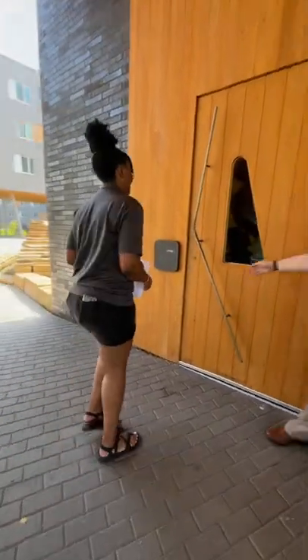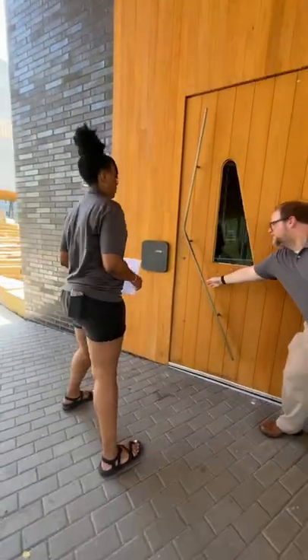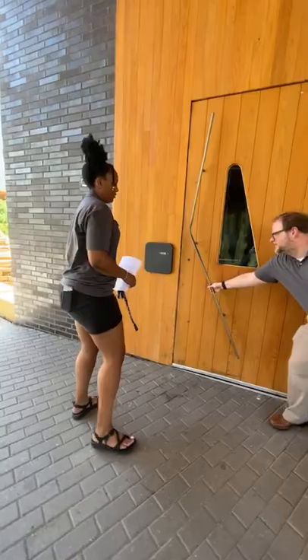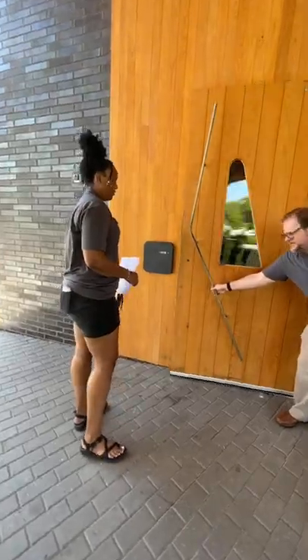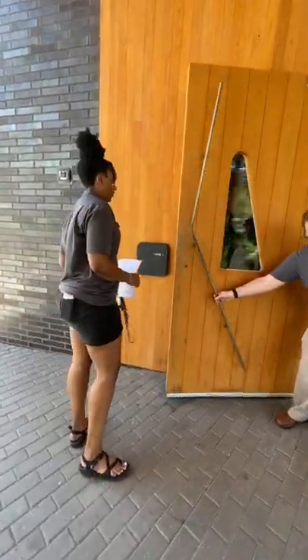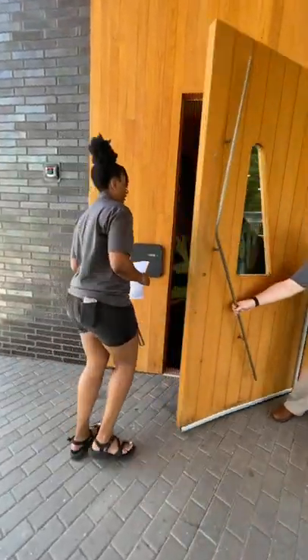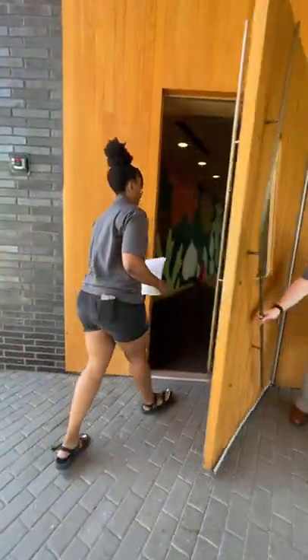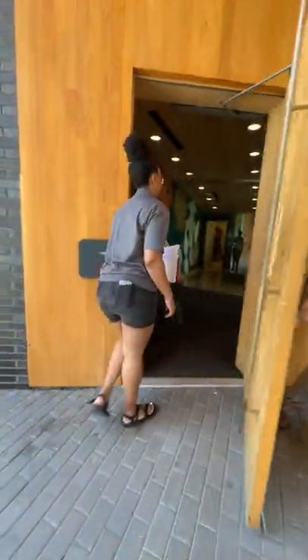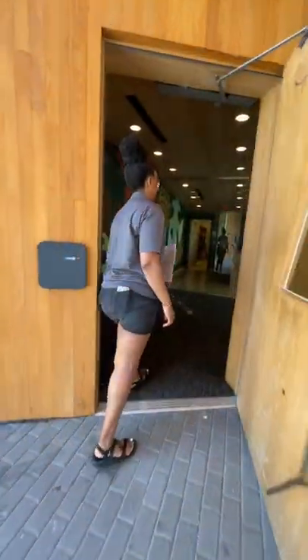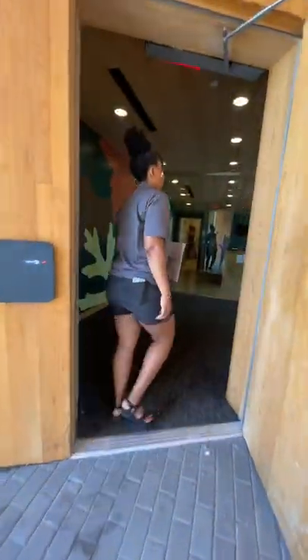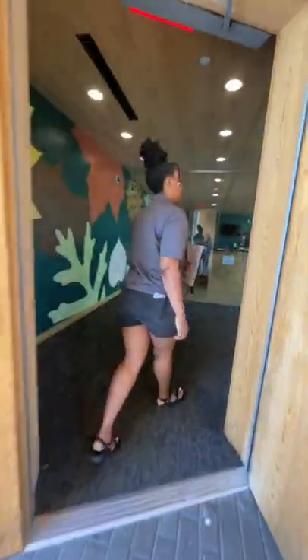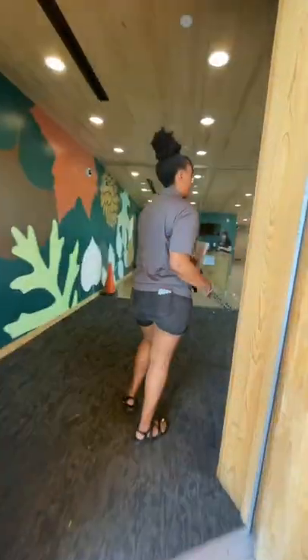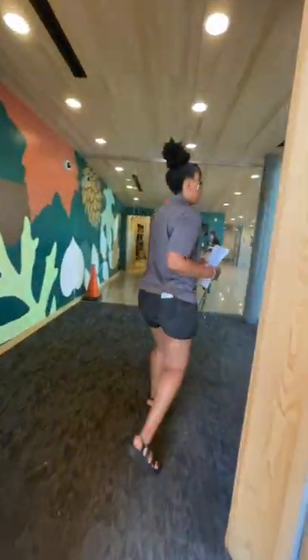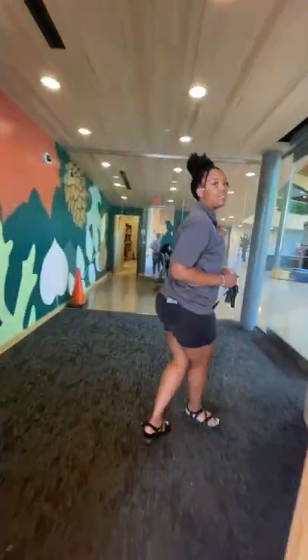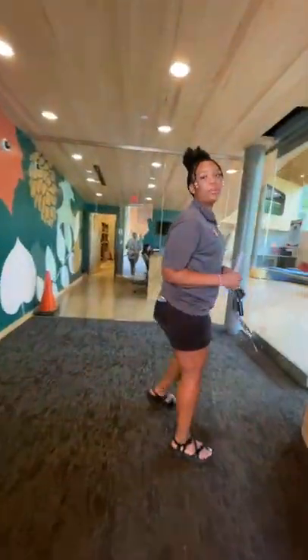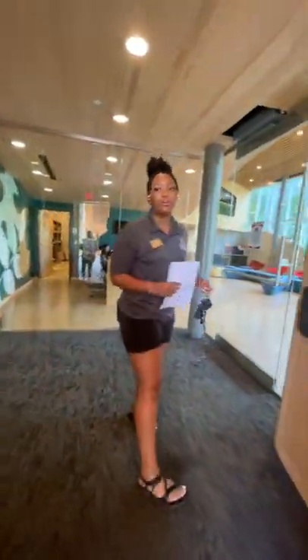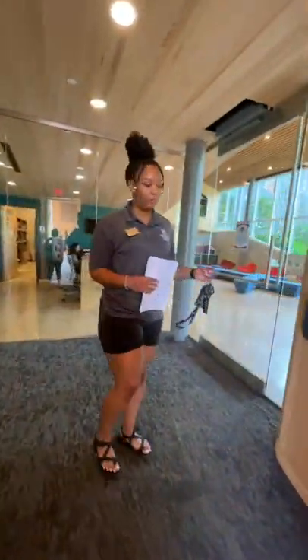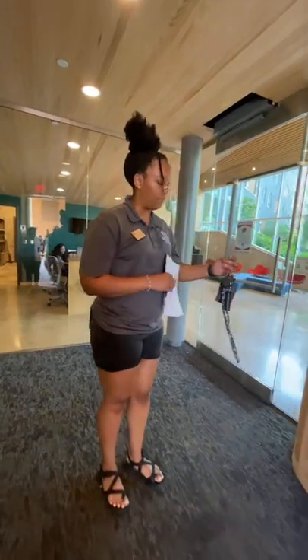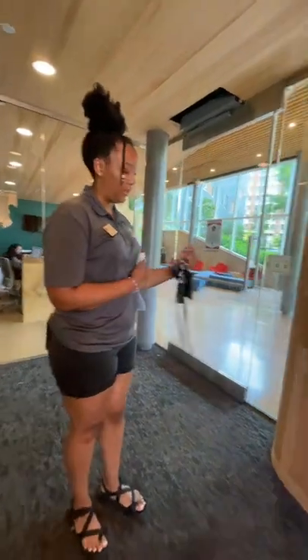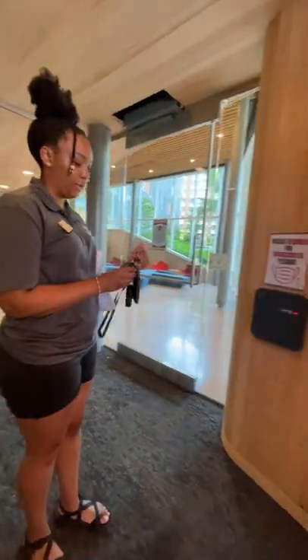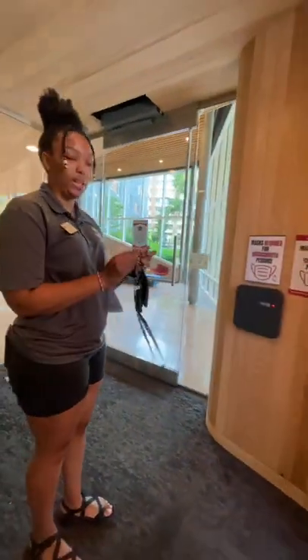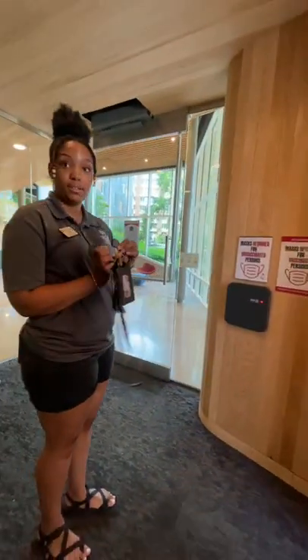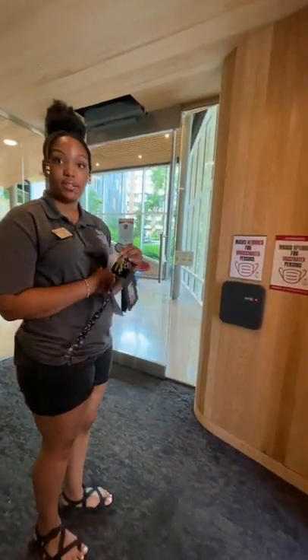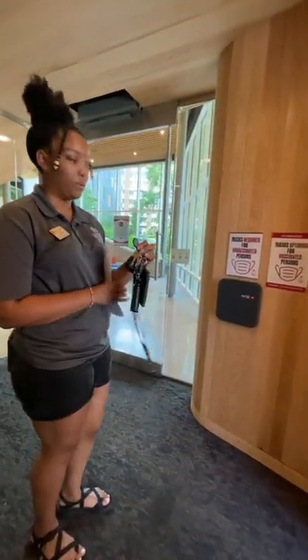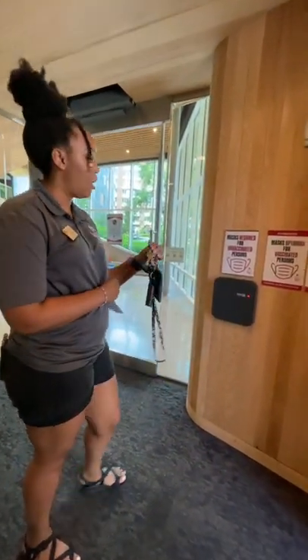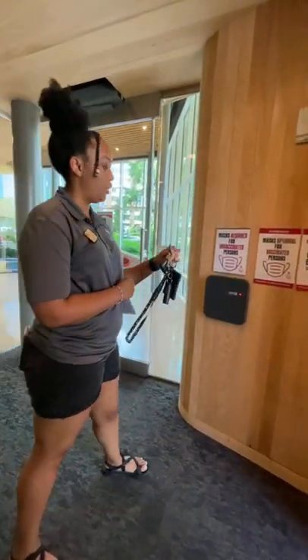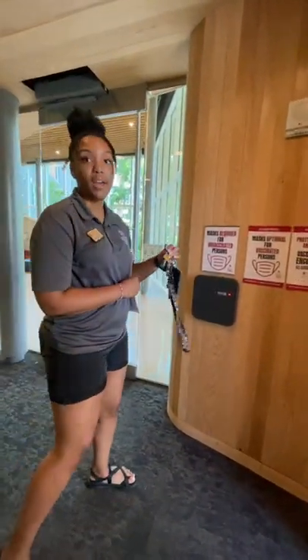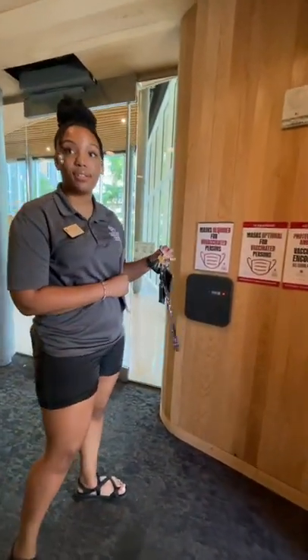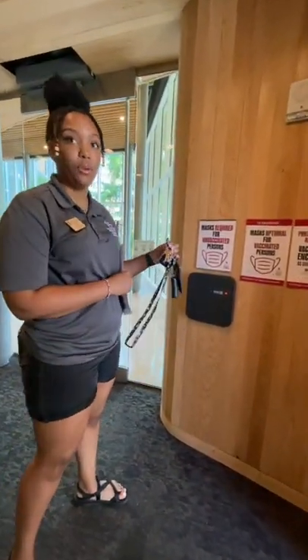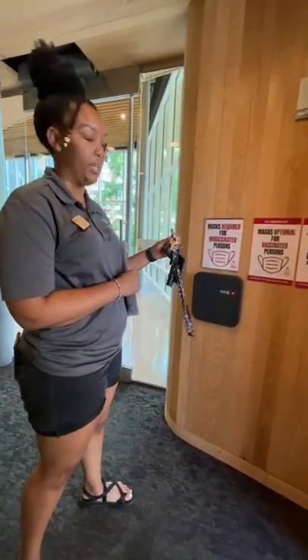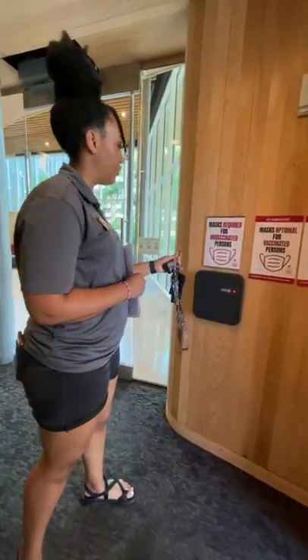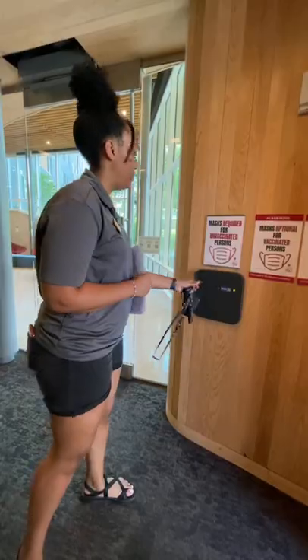Whenever you come in you have to fob in — it will look like this. Only you will have access if you have your keys for the building.